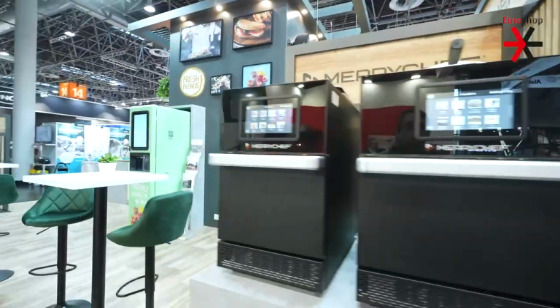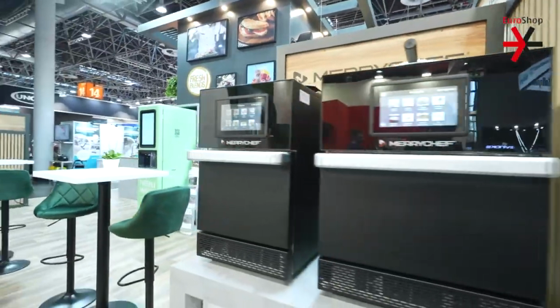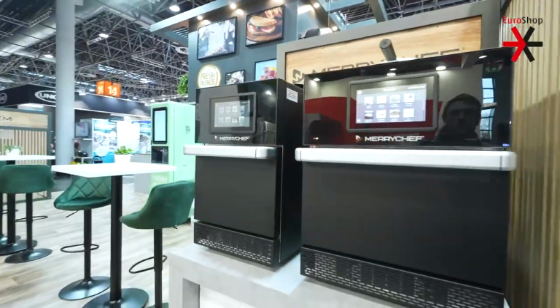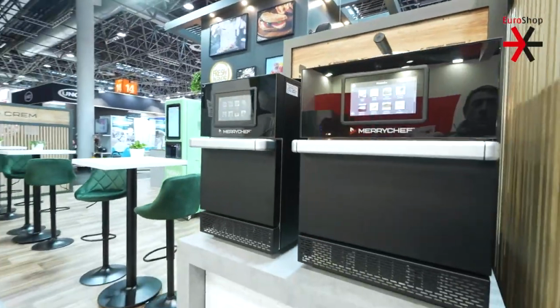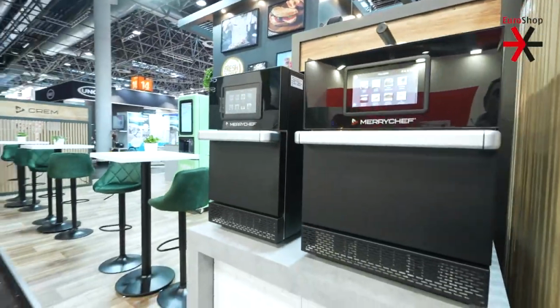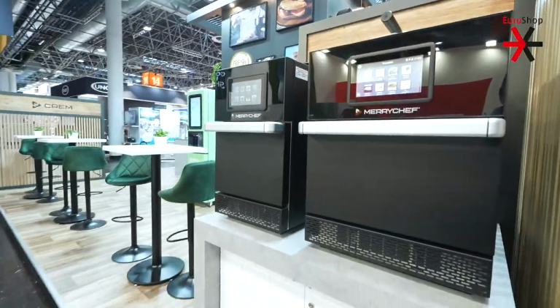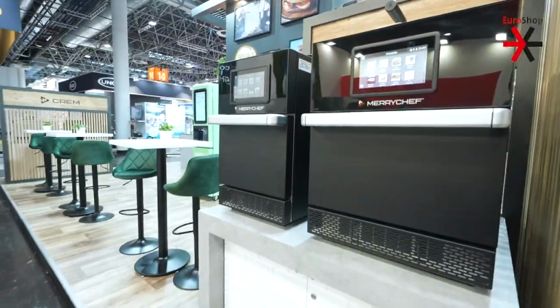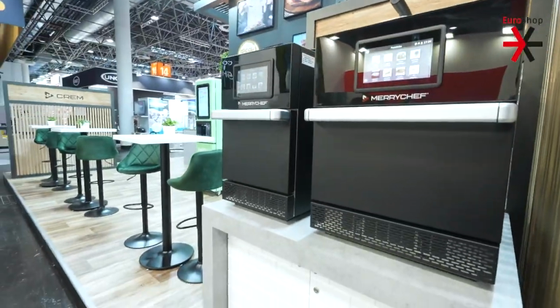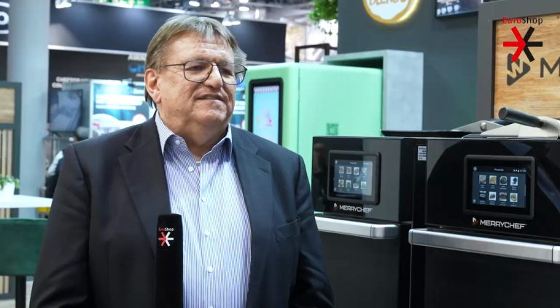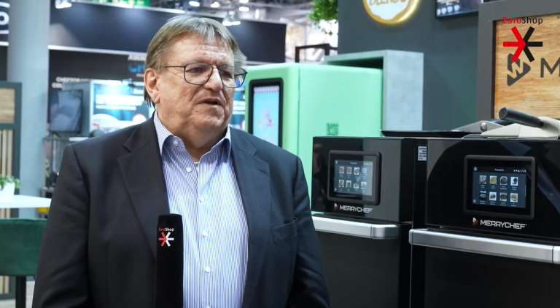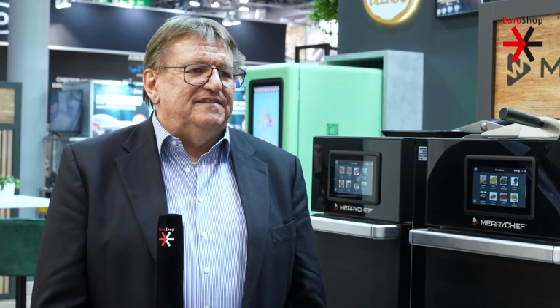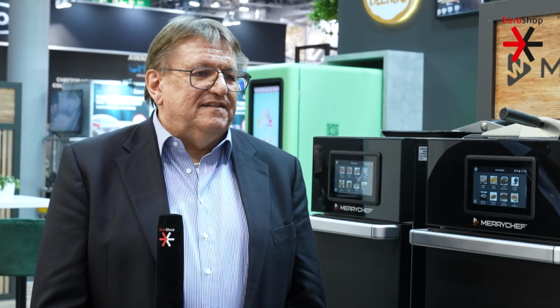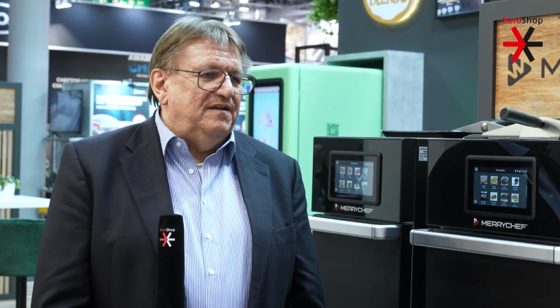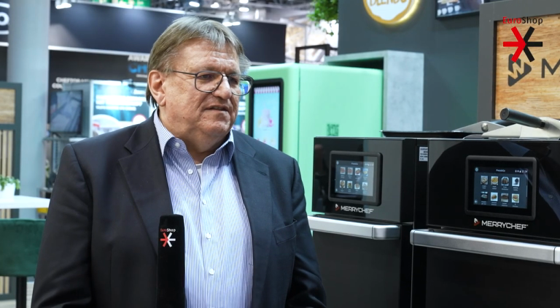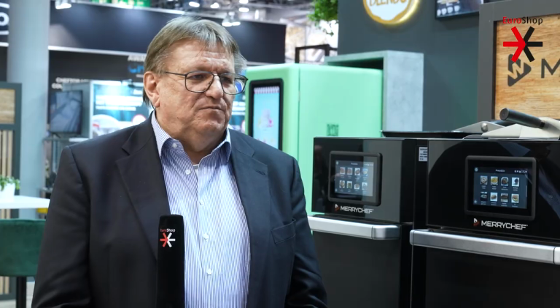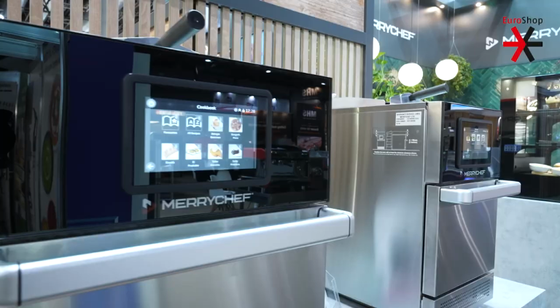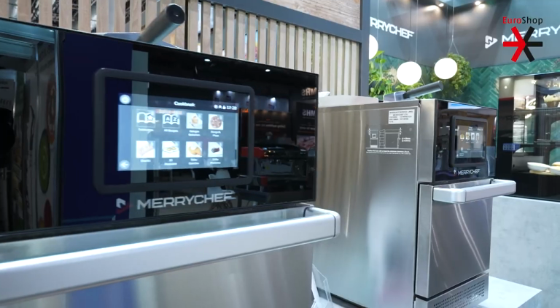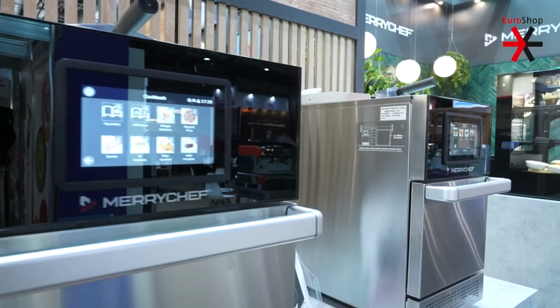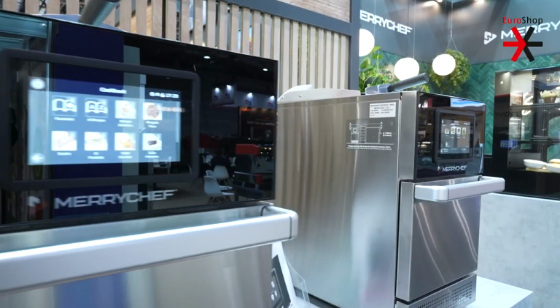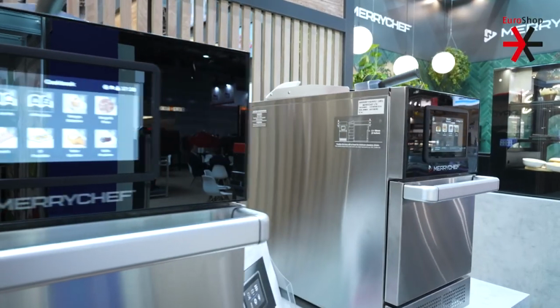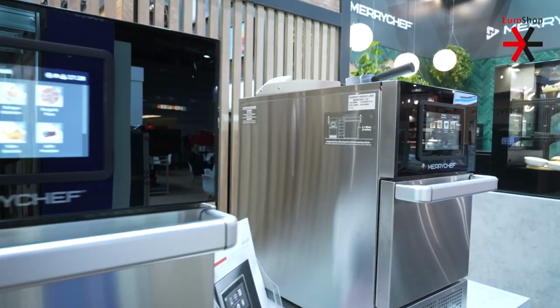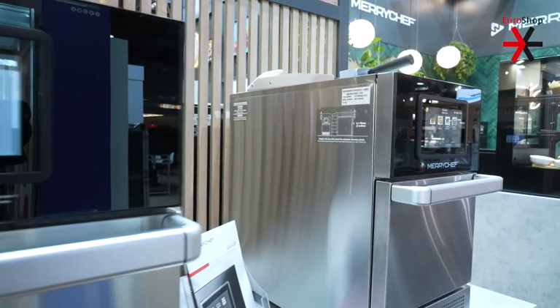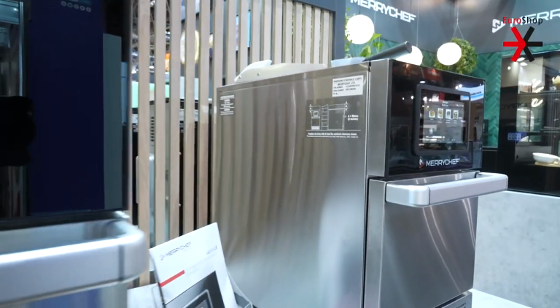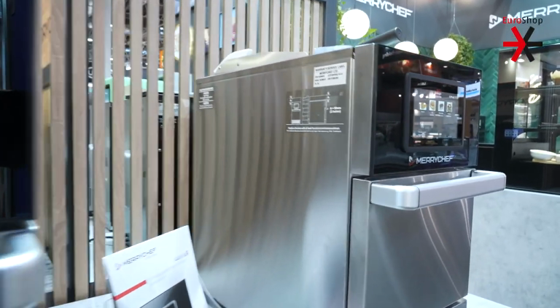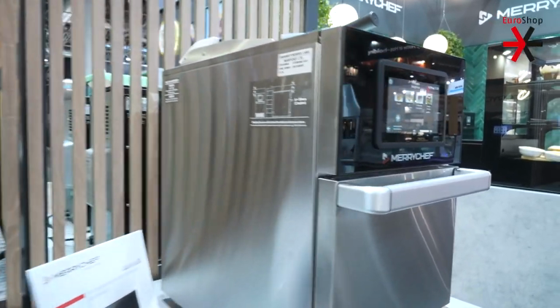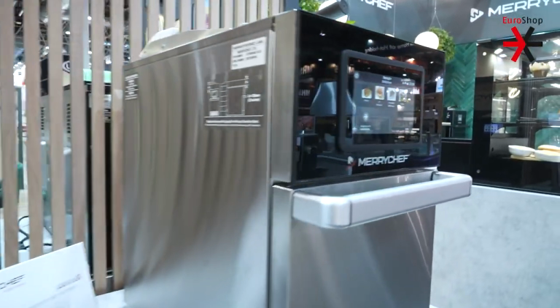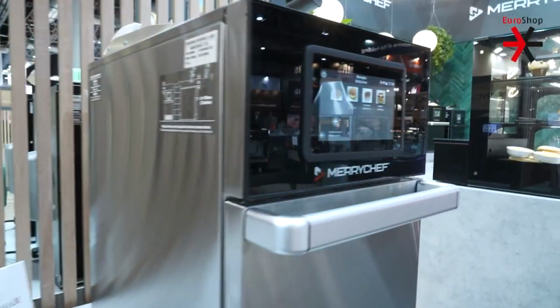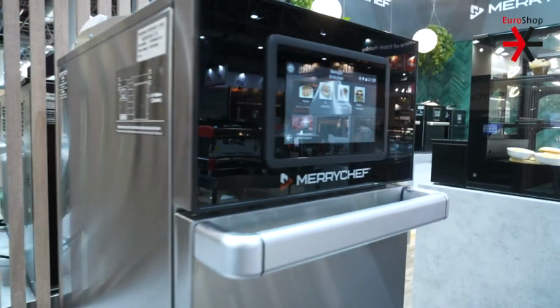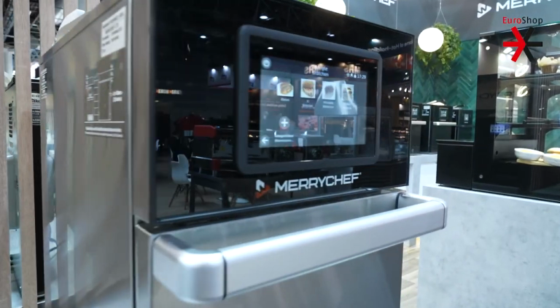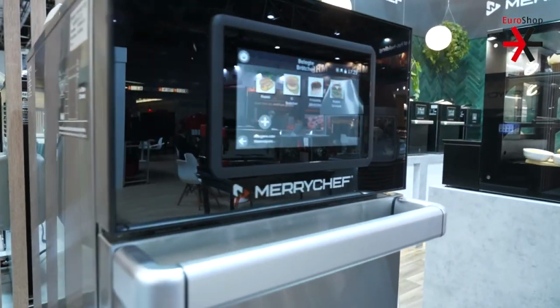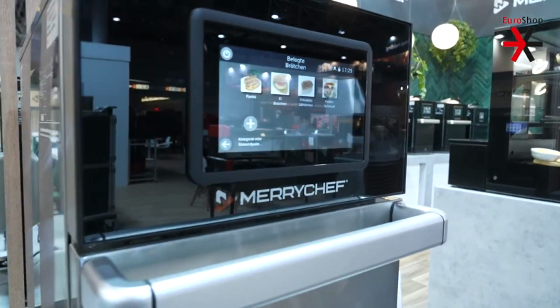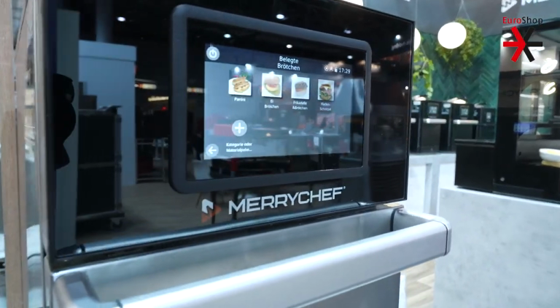Maryshef Speed Ovens can supply snacks in about one to two minutes, which is ideal for coffee shops, snack corners, and things like that.